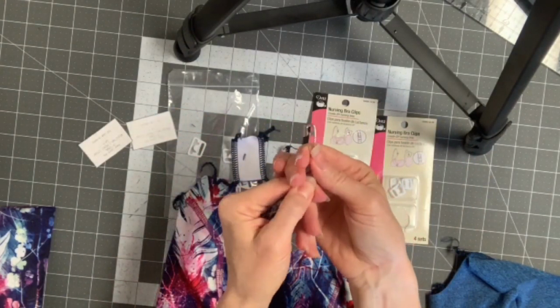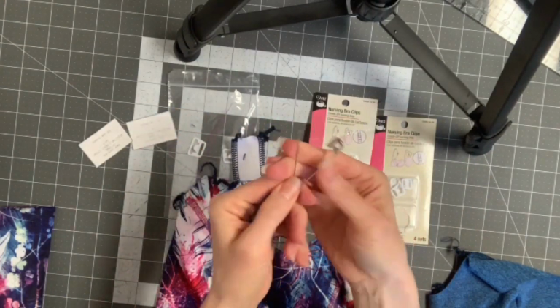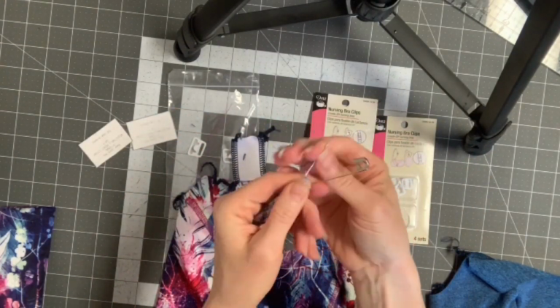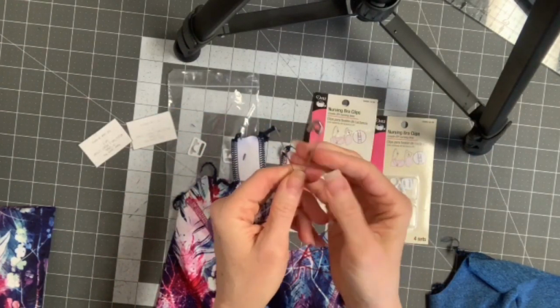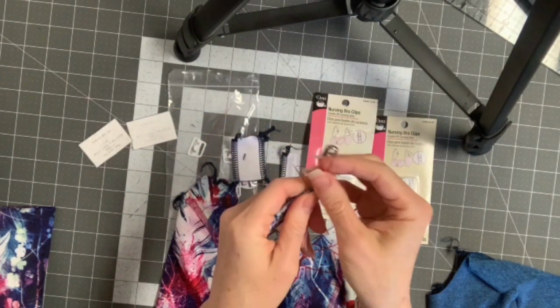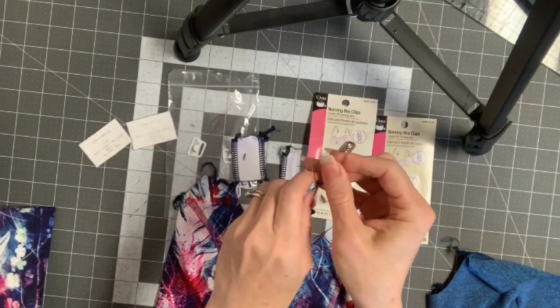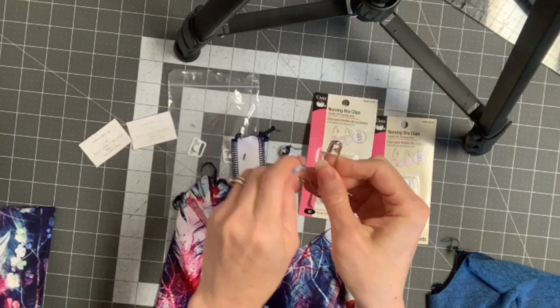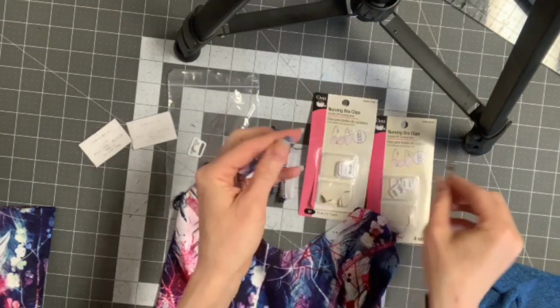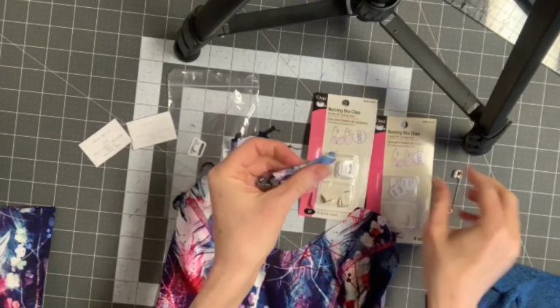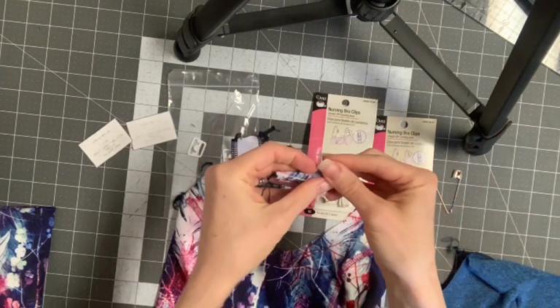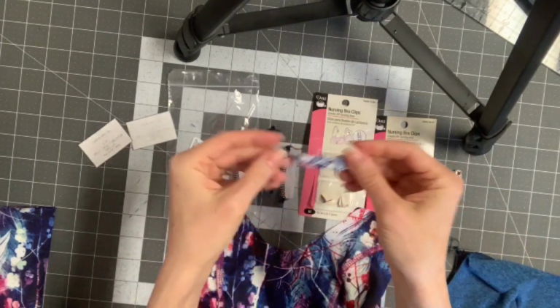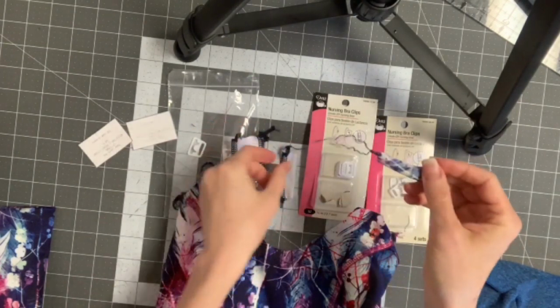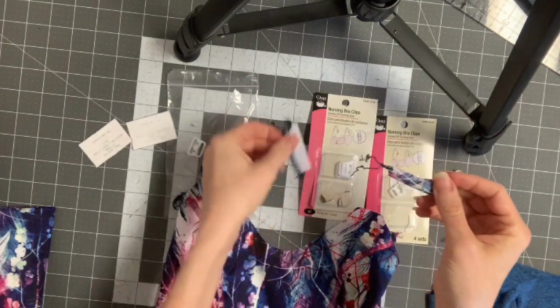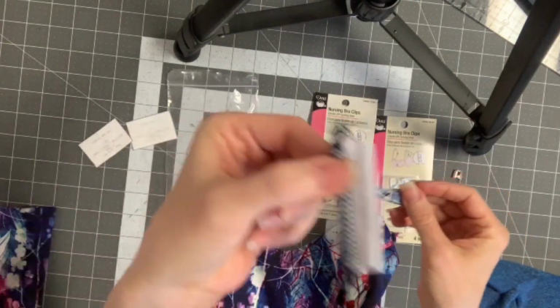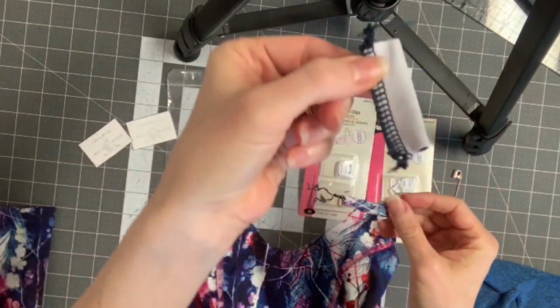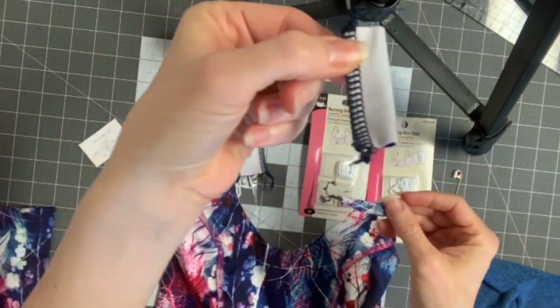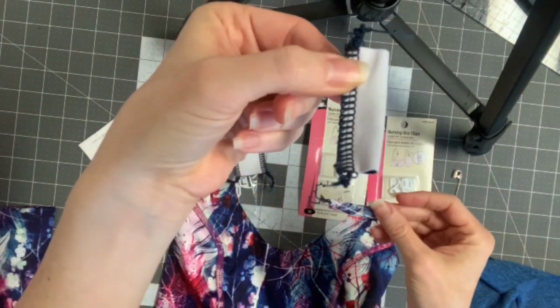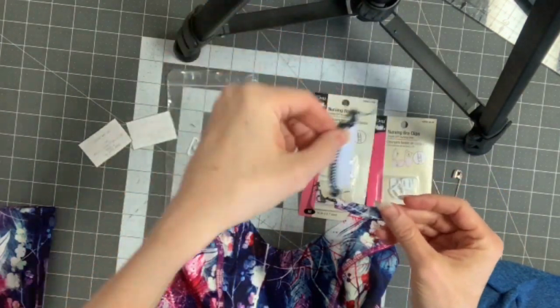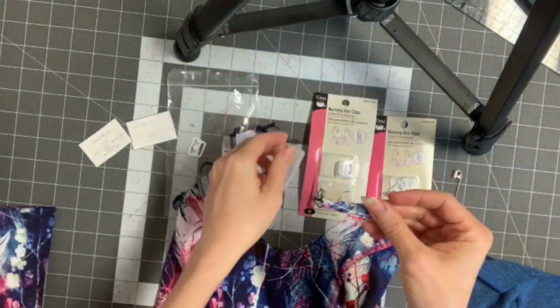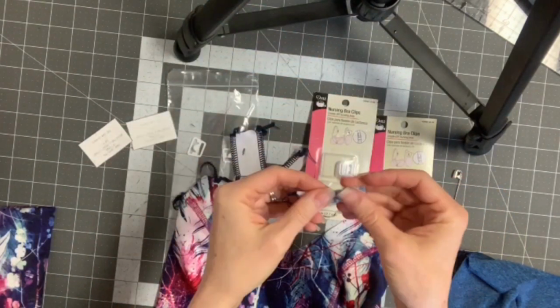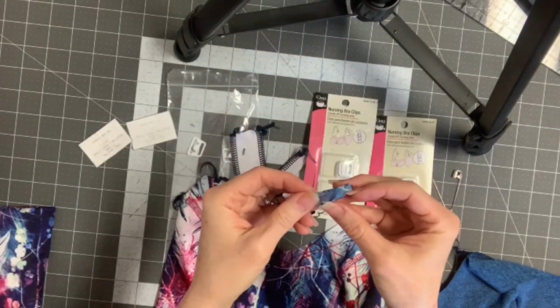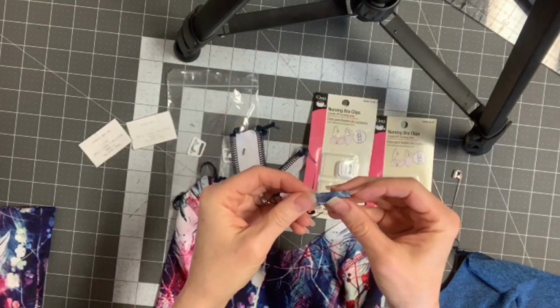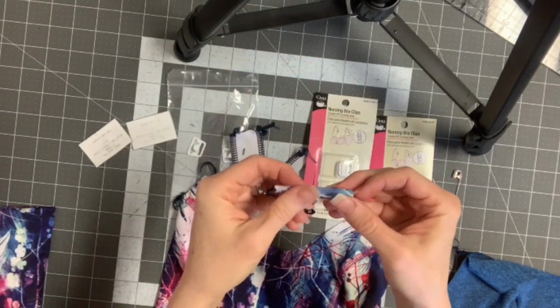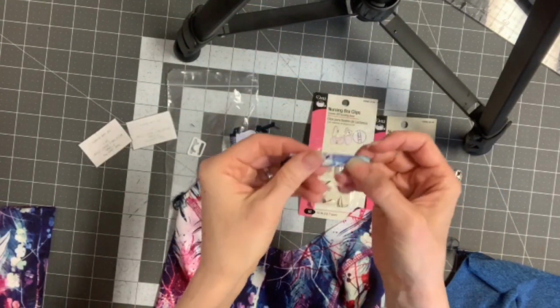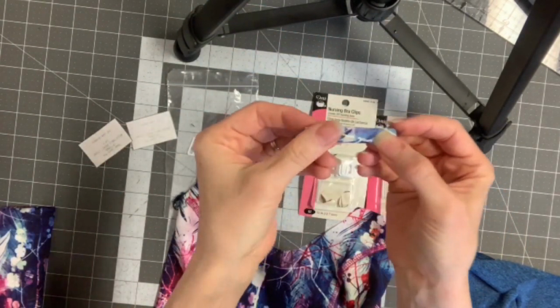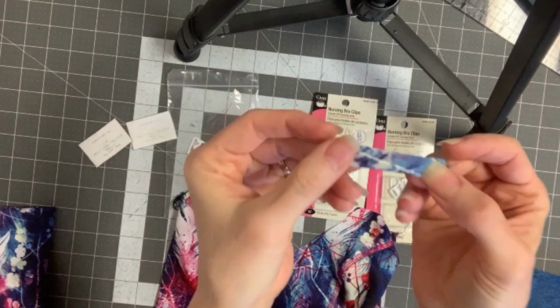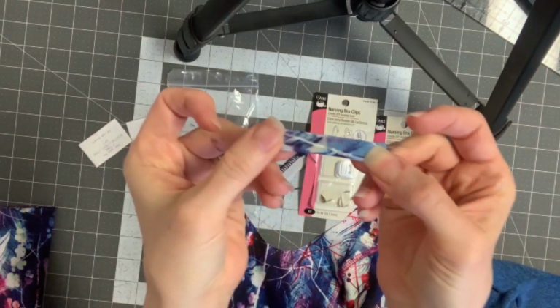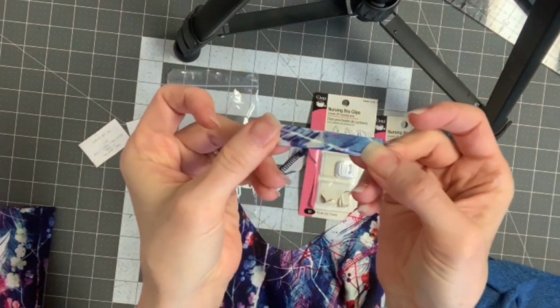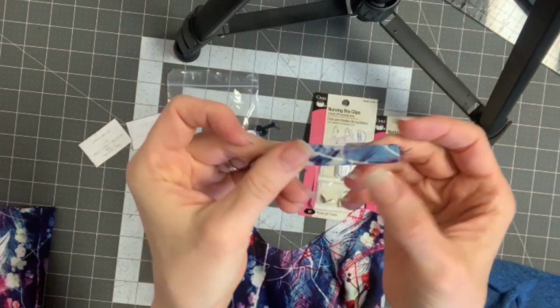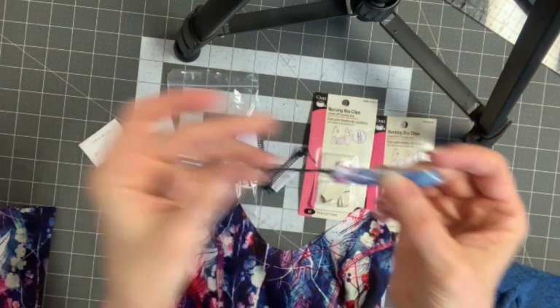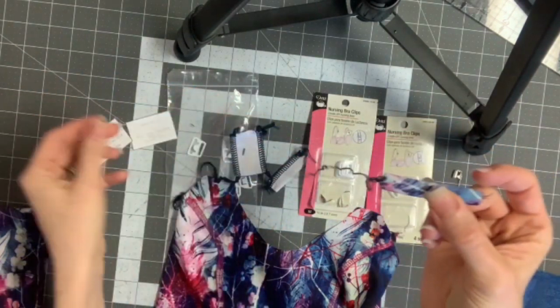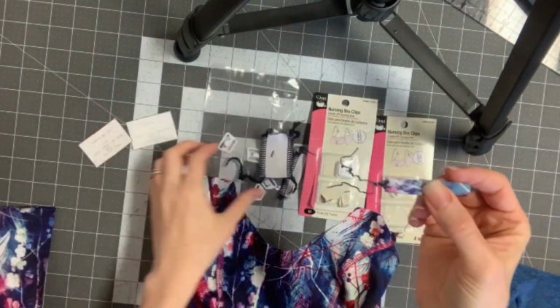Anyway, you're gonna turn them right sides out. I used a quarter inch seam allowance — I just ran my serger along the side of that one. And then this is what it looks like.